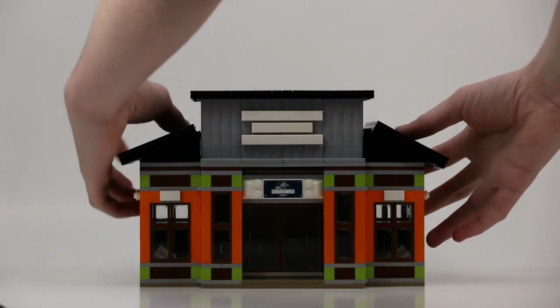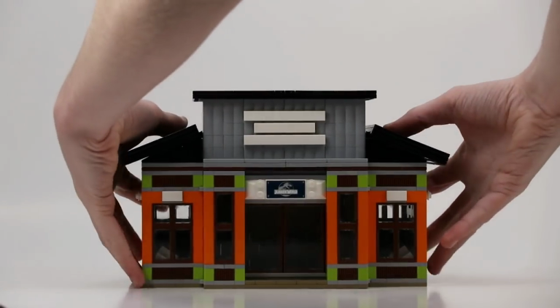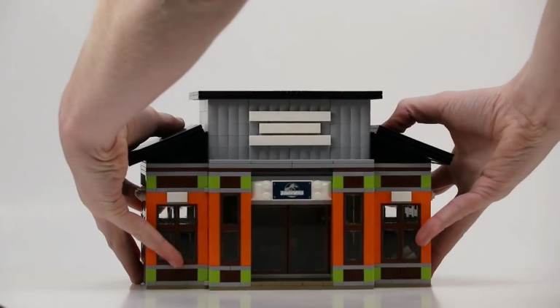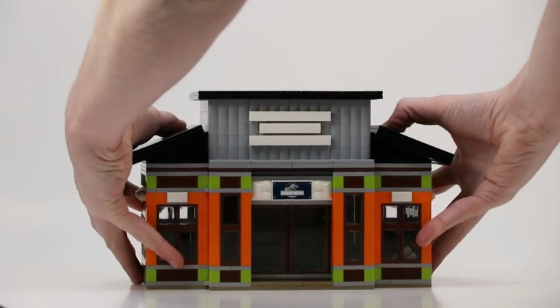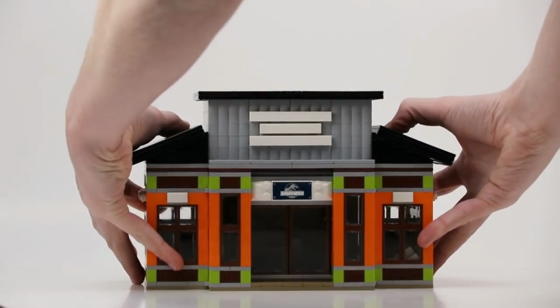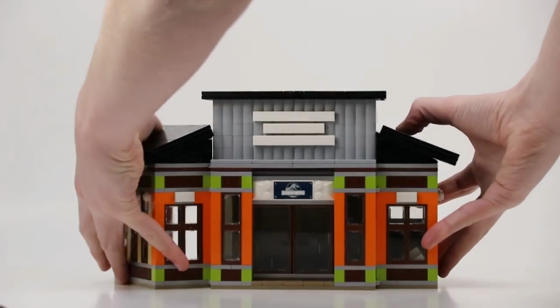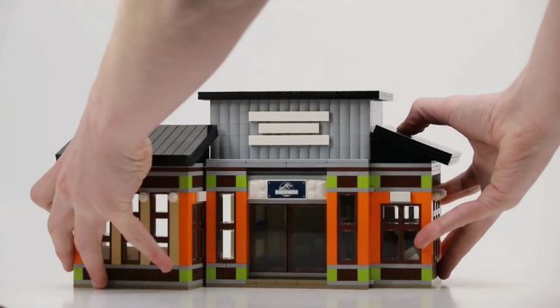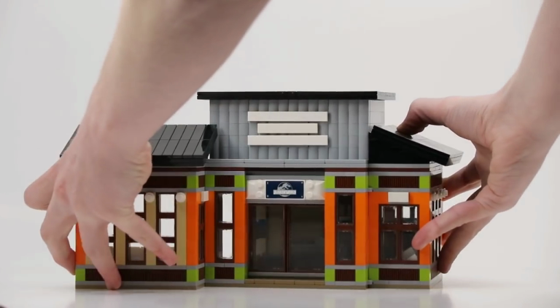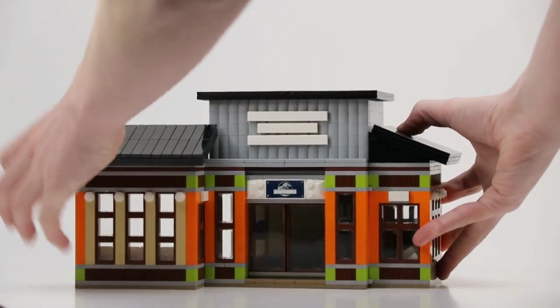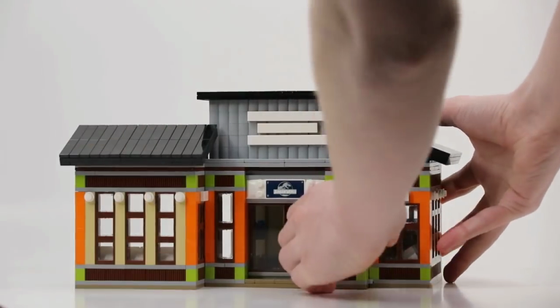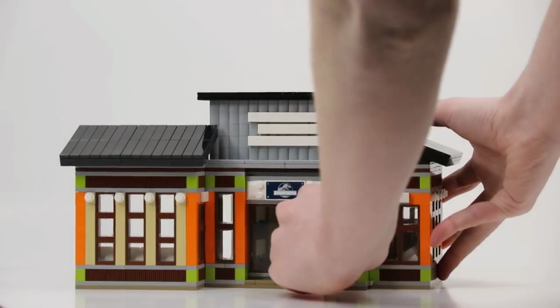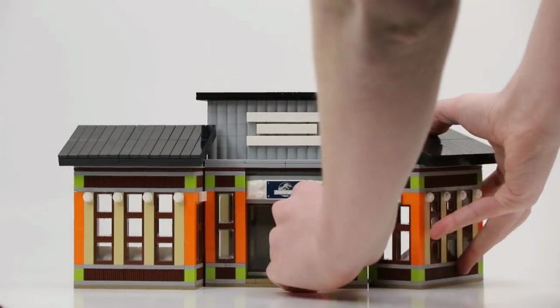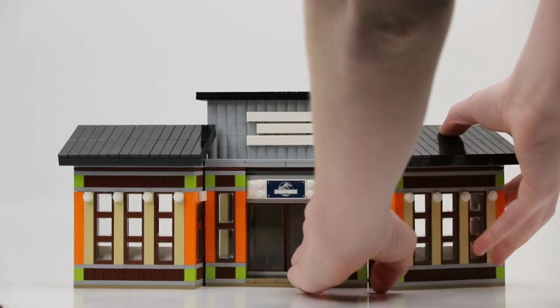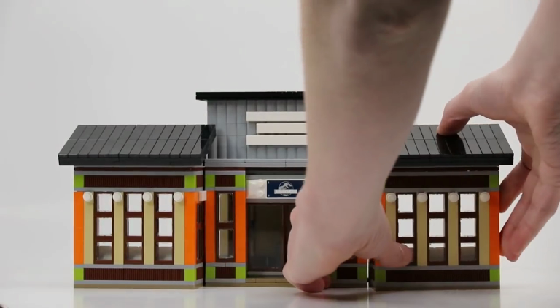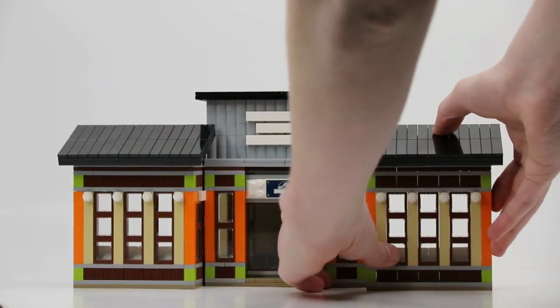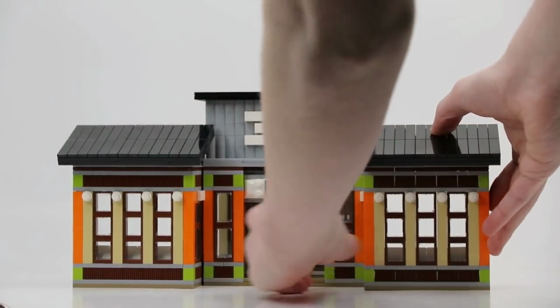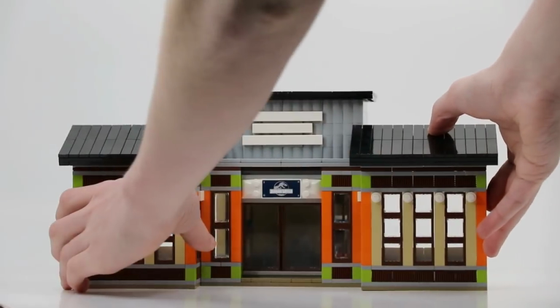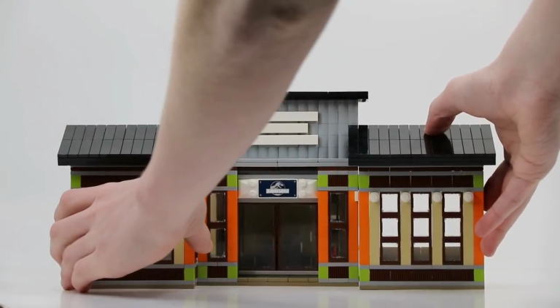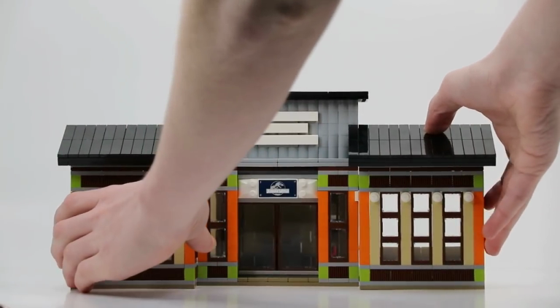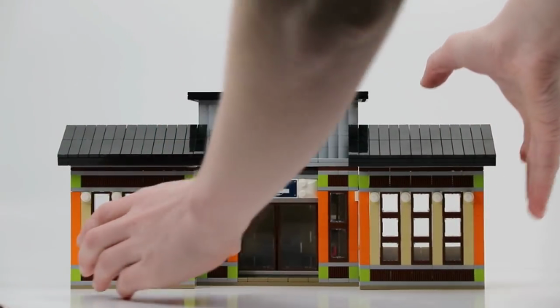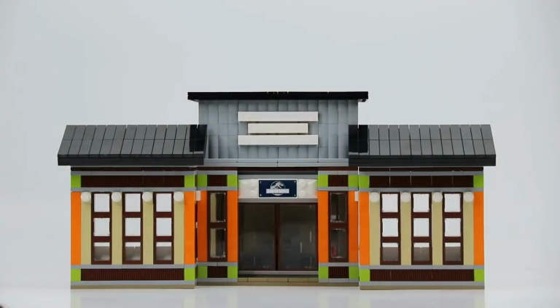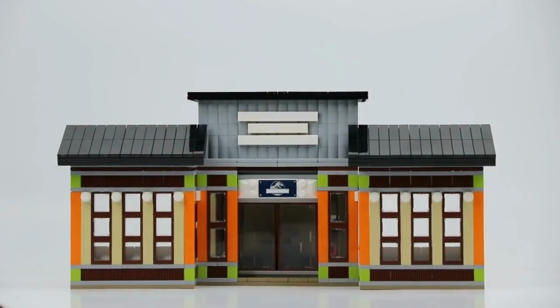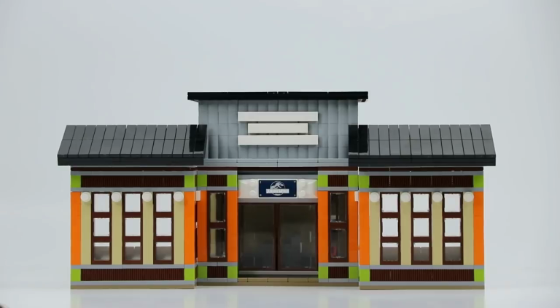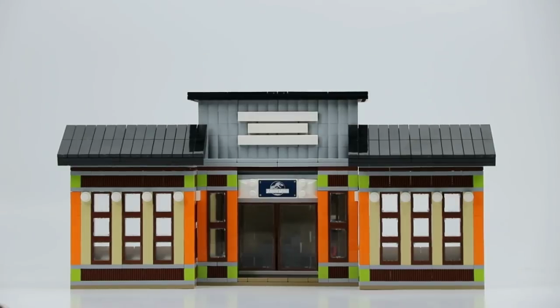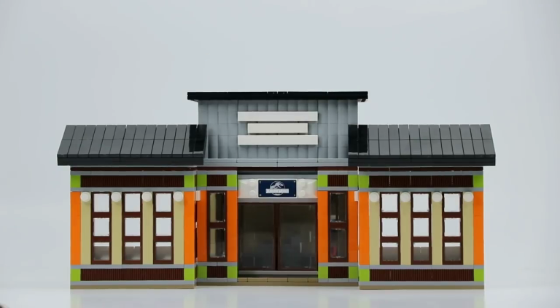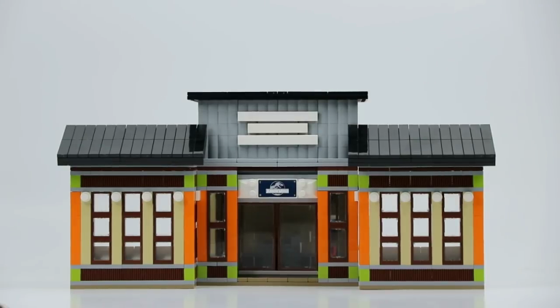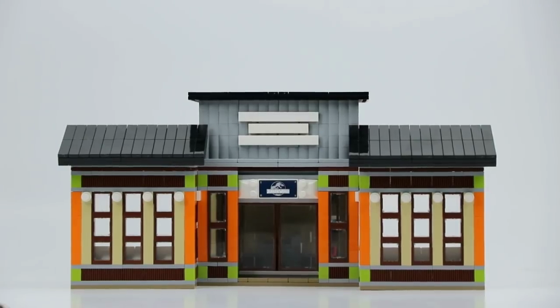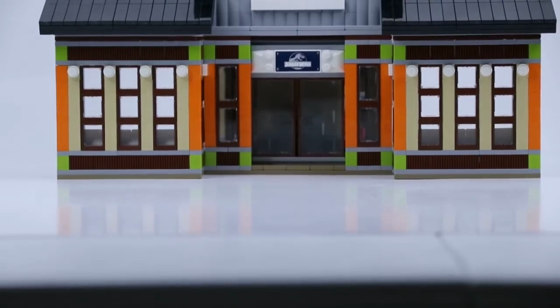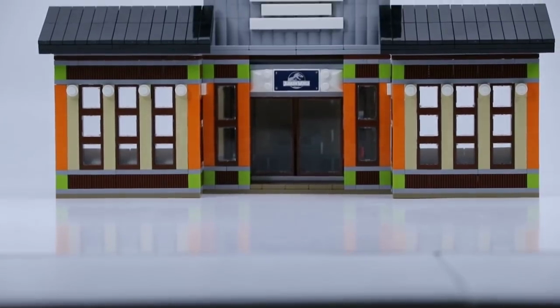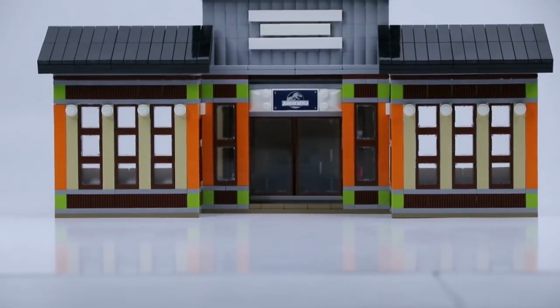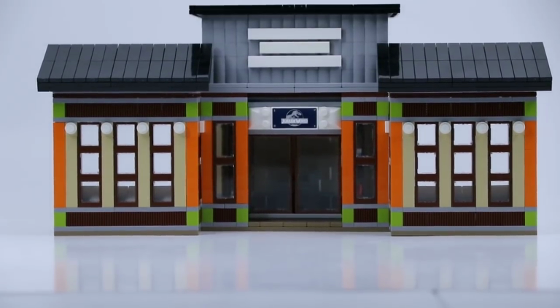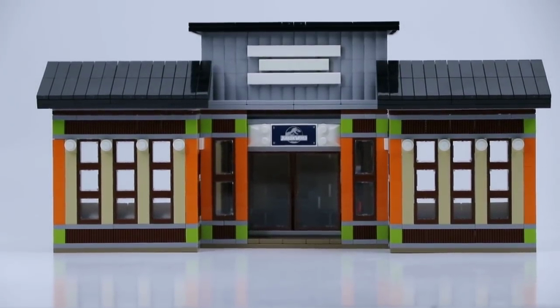This thing opens up — if you prefer a larger outside and less interior design, it's pretty easy to unhinge and it almost doubles the front of the building, which is pretty cool and gives it a pretty interesting shape as well.